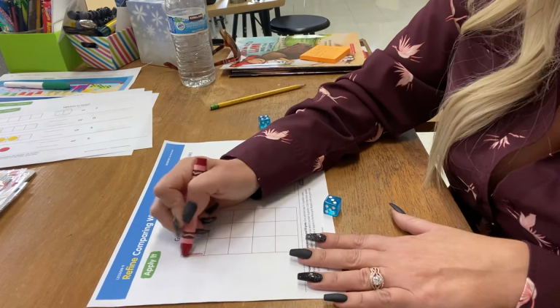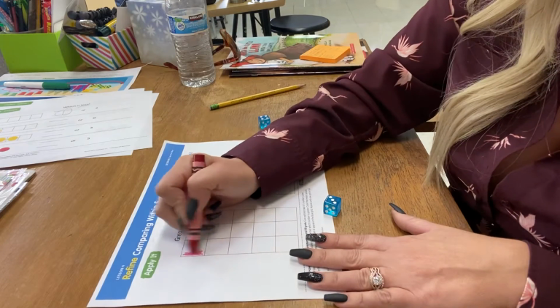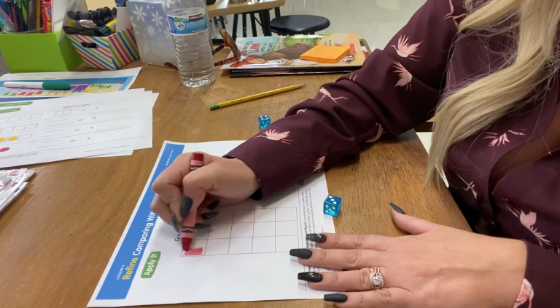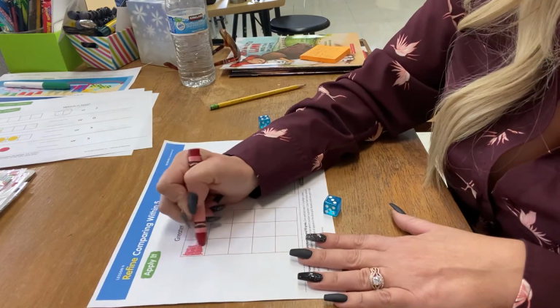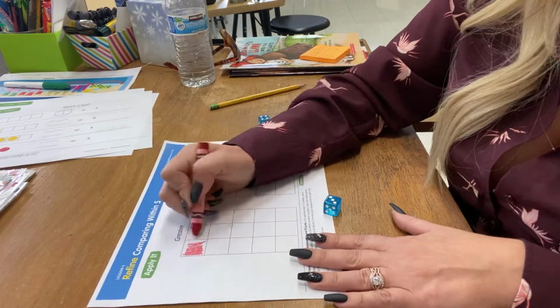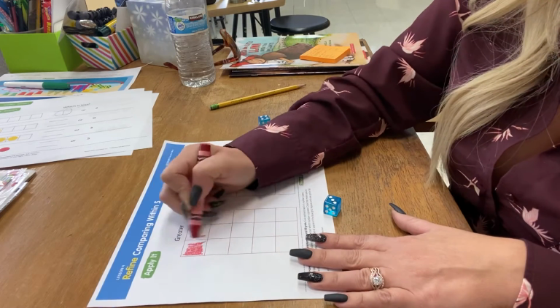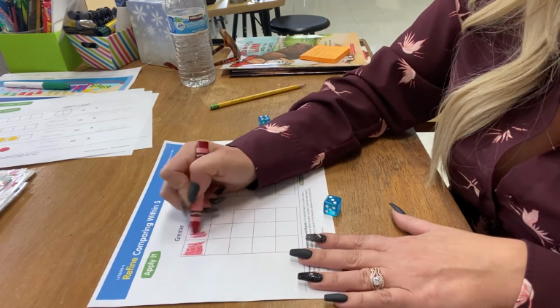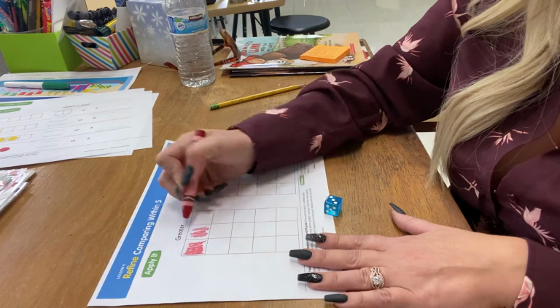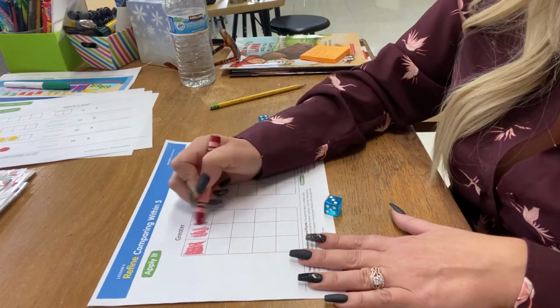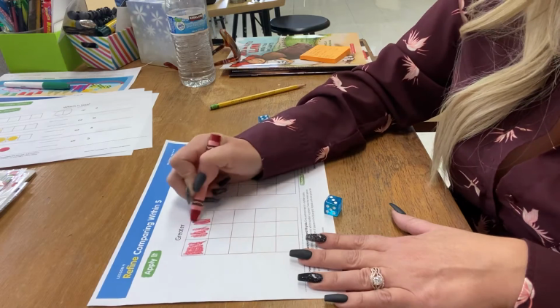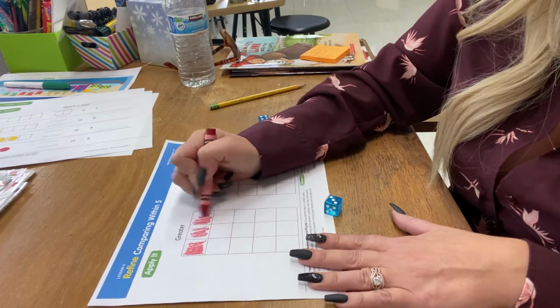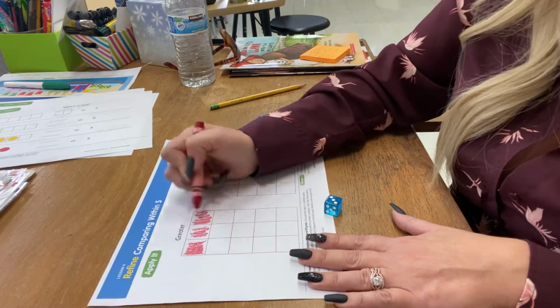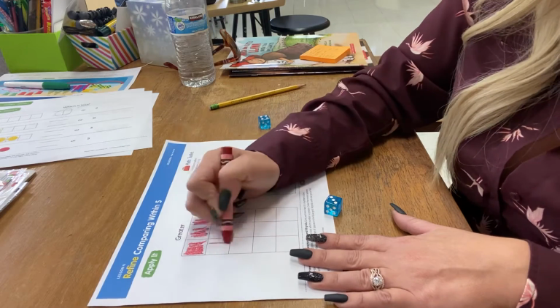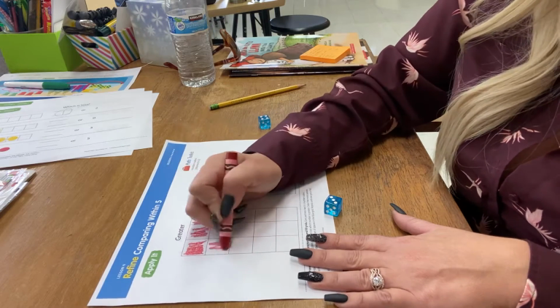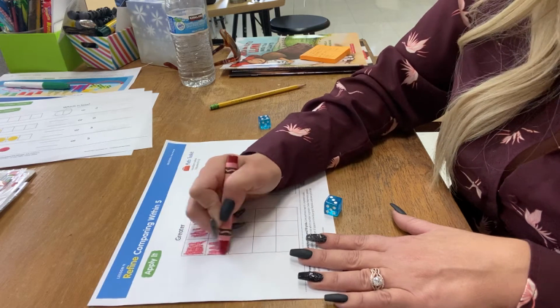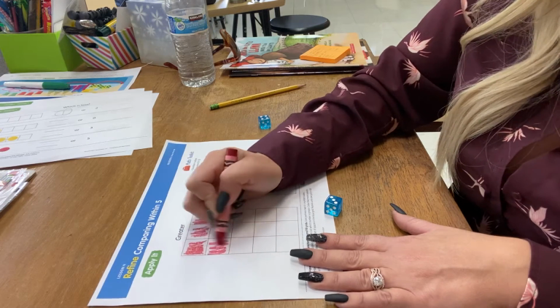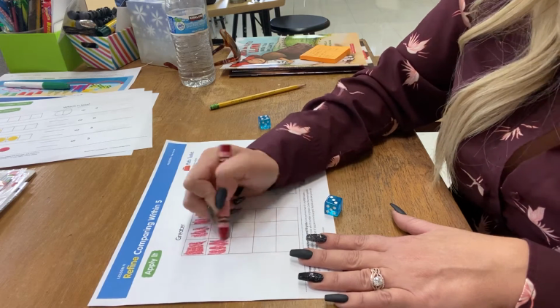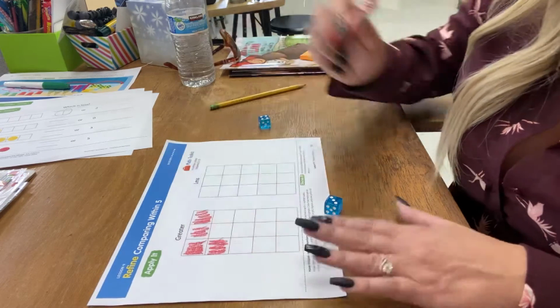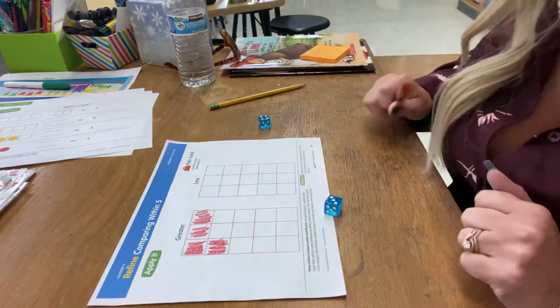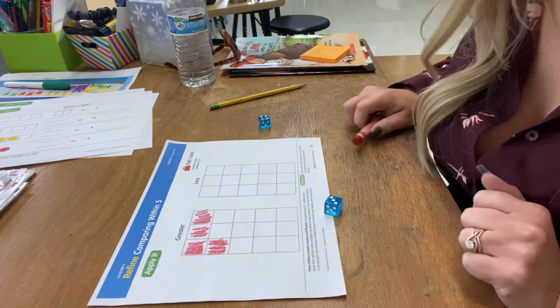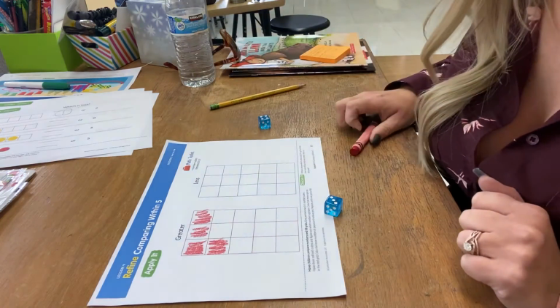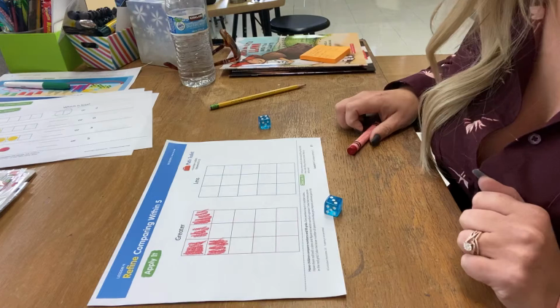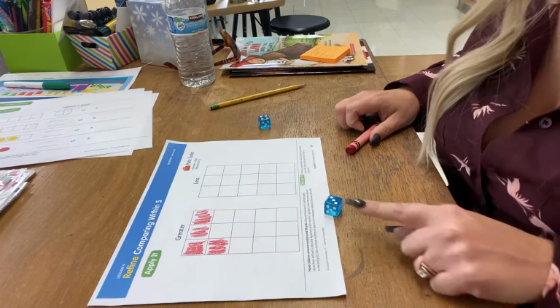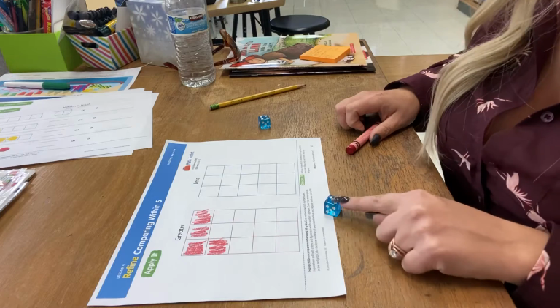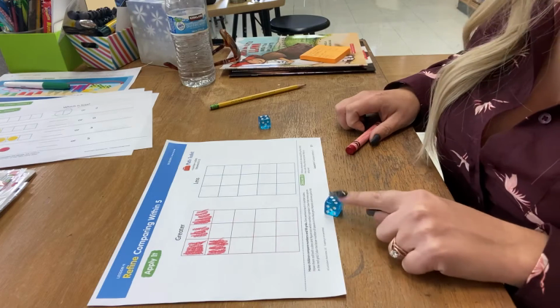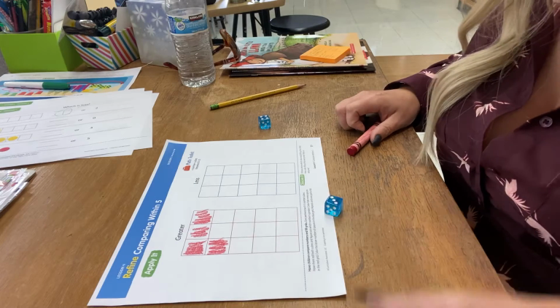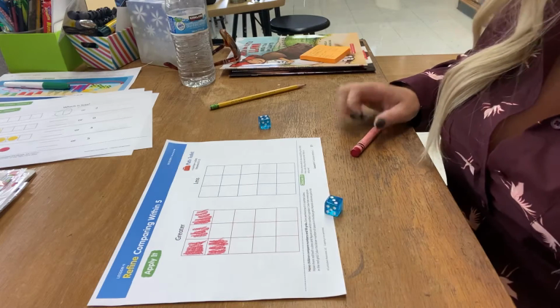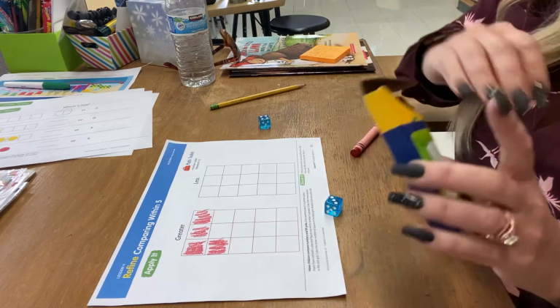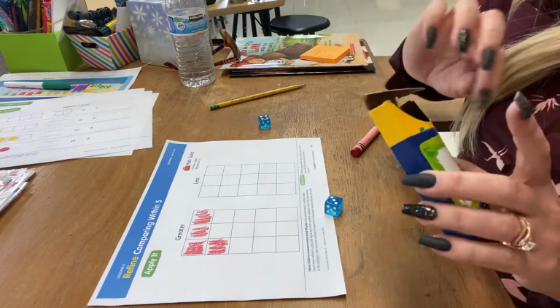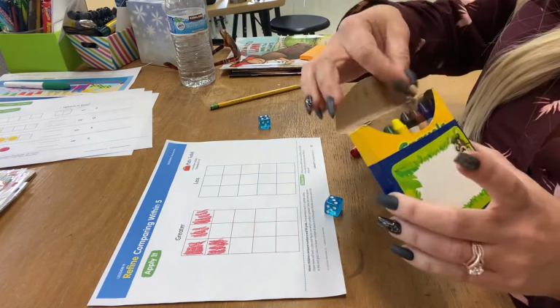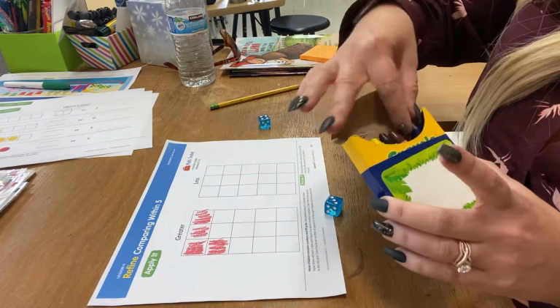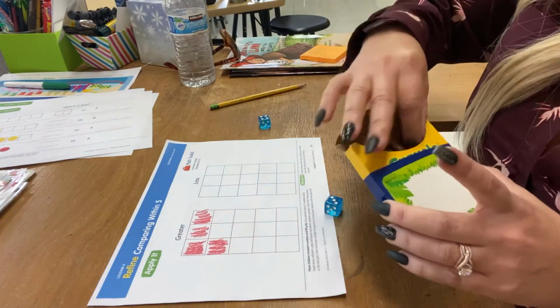One, two, three, four. And then which one was less? The three was less, so with my blue crayon, I need to color the three.